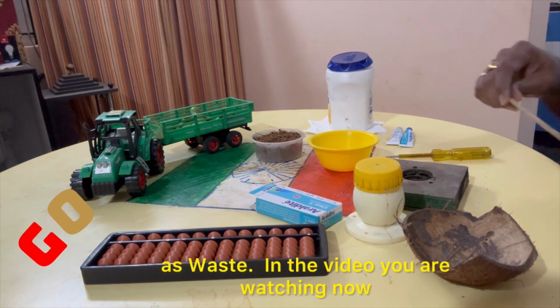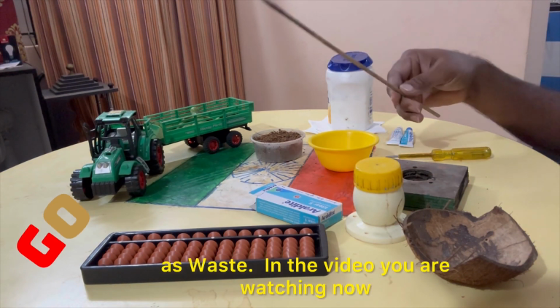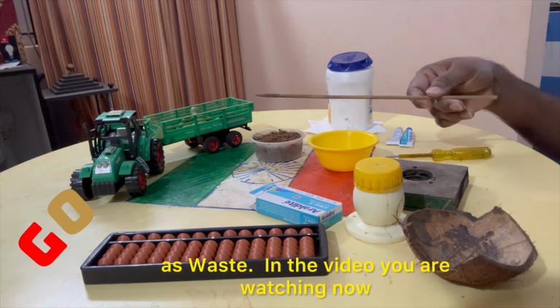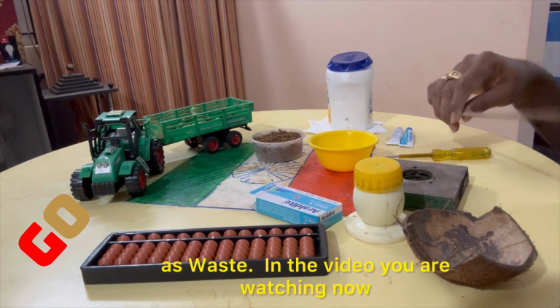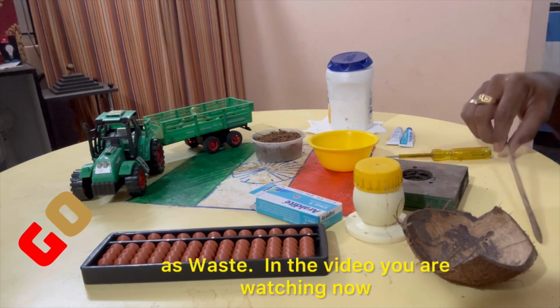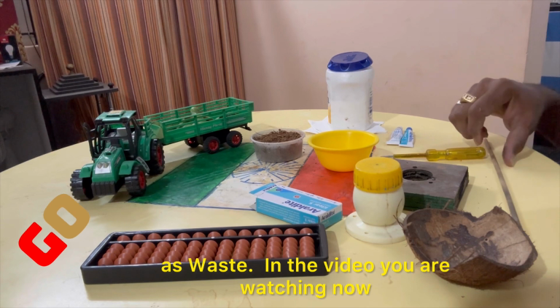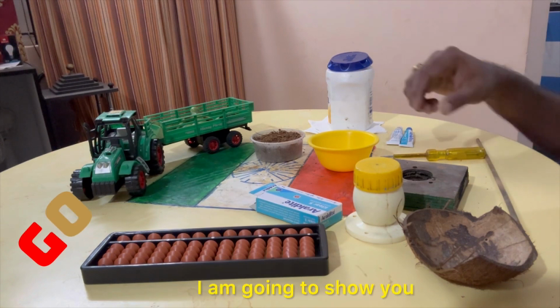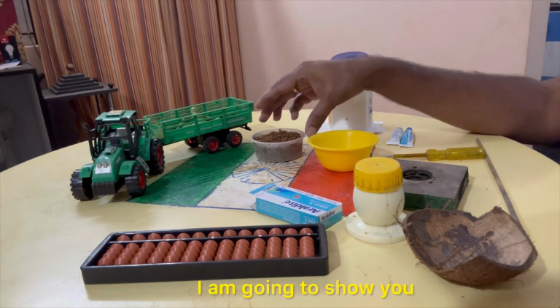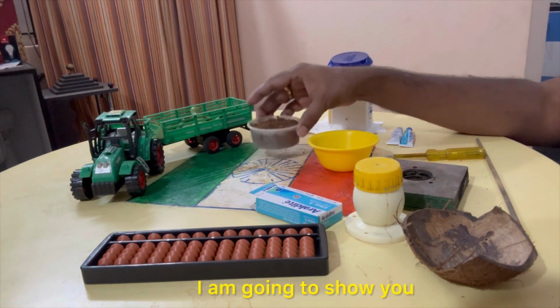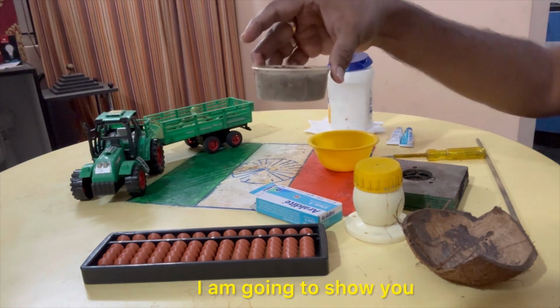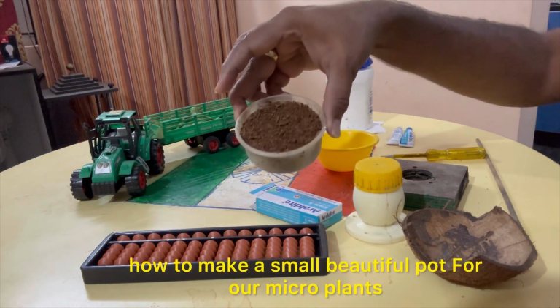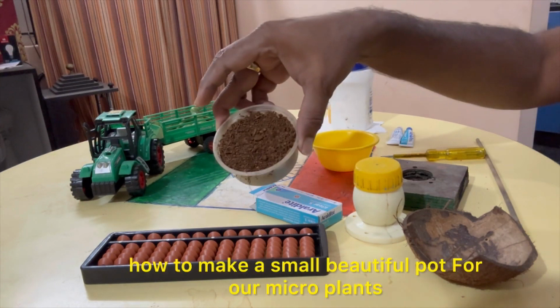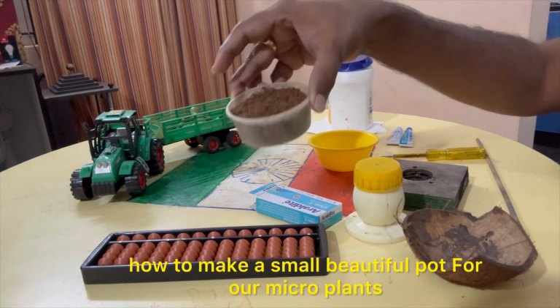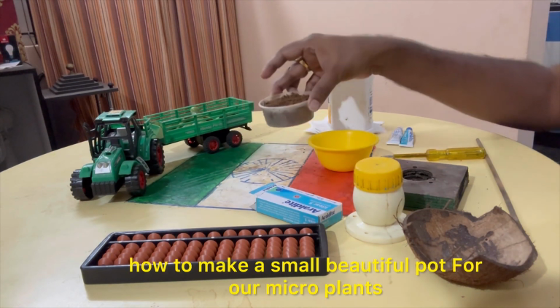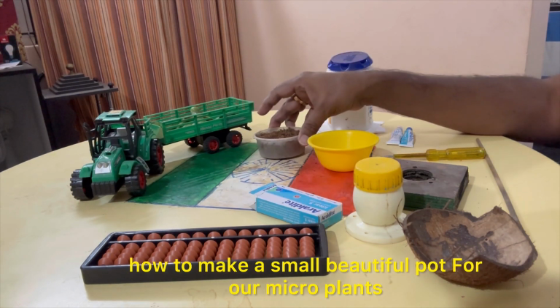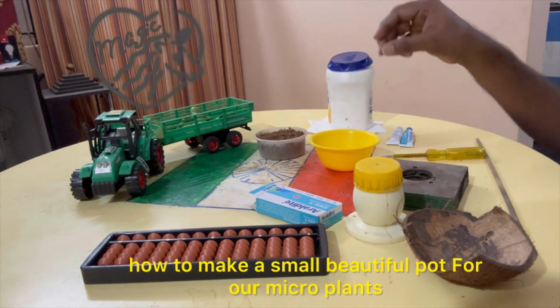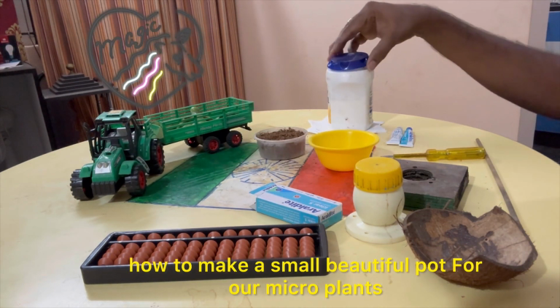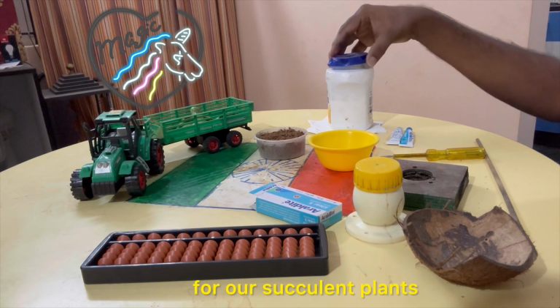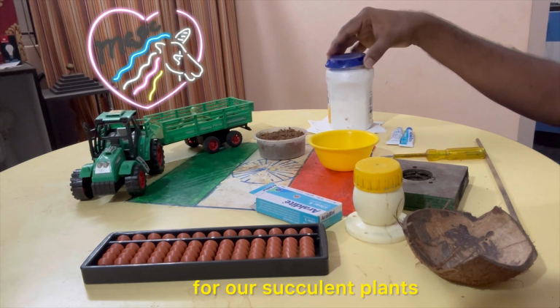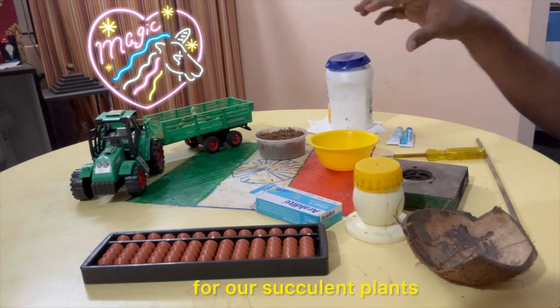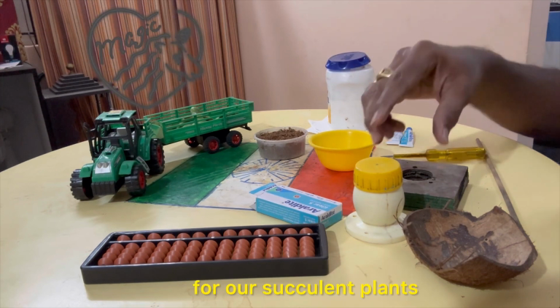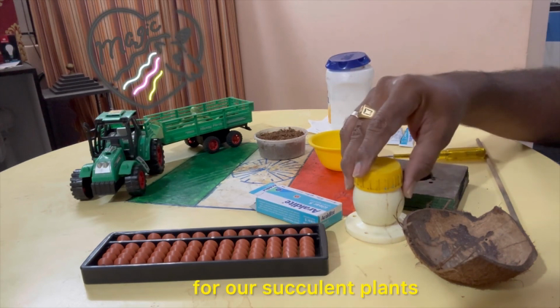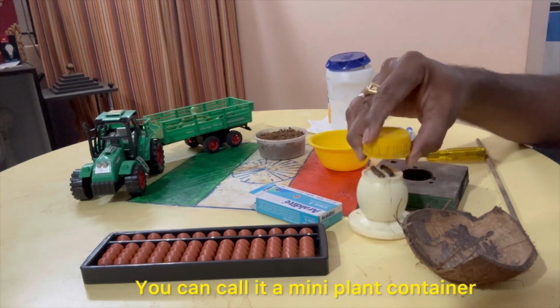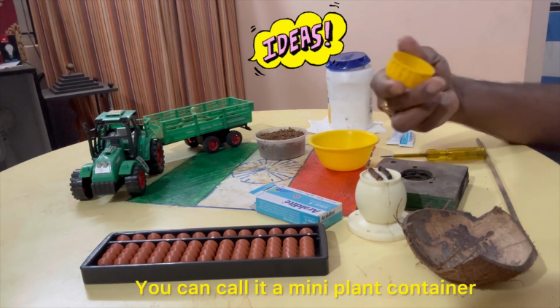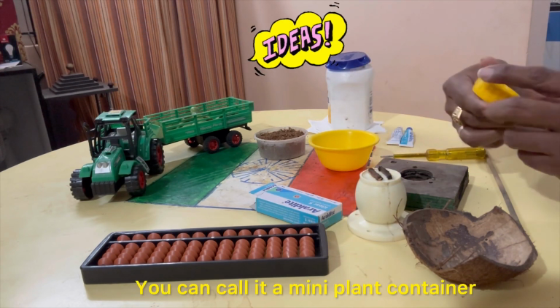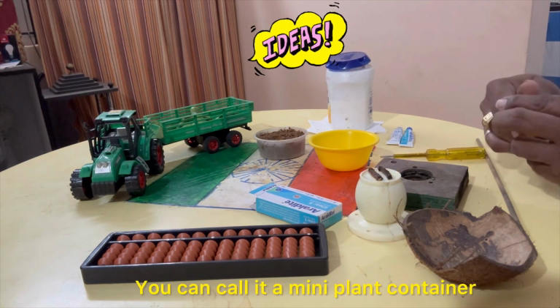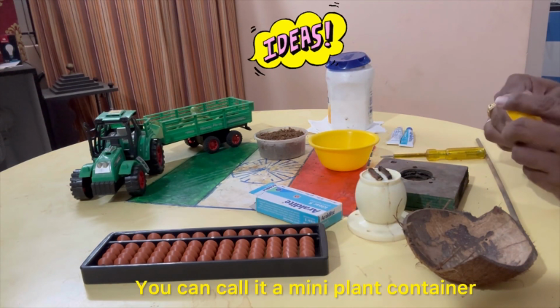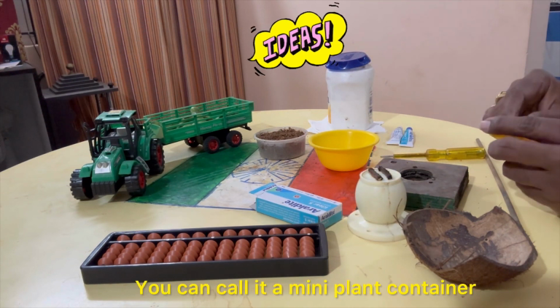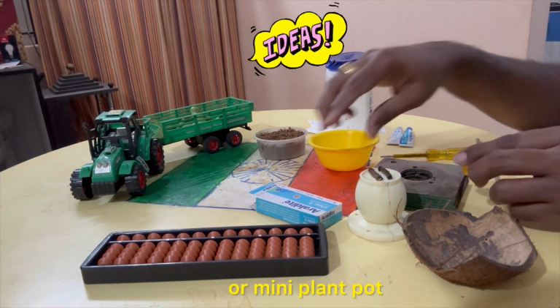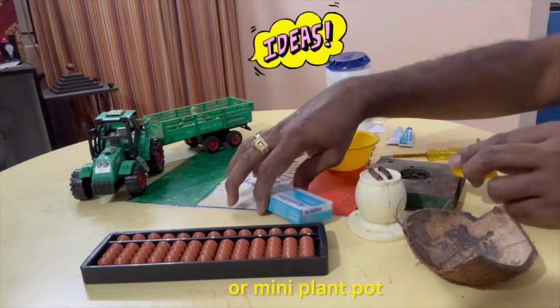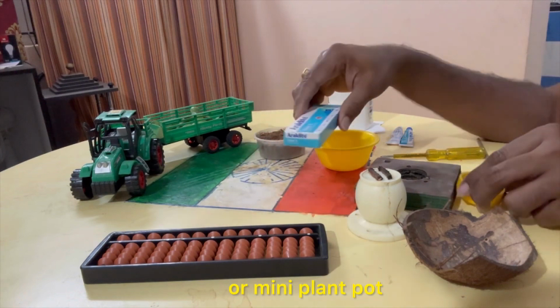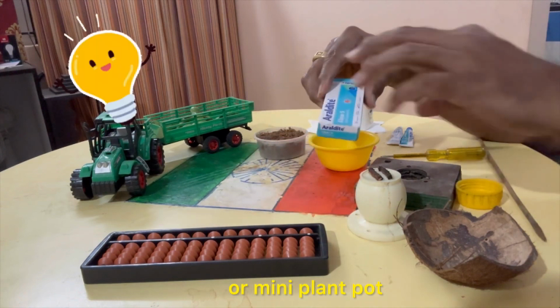In this video, we will prepare a small pot — a mini plant container or mini plant pot.